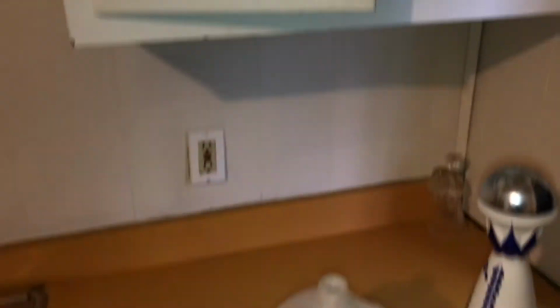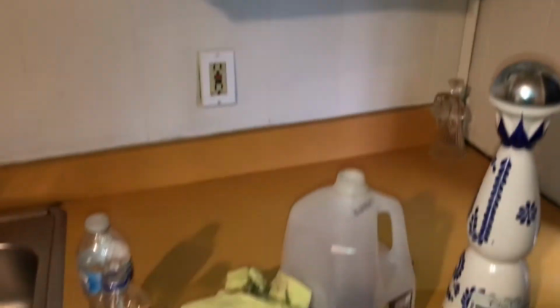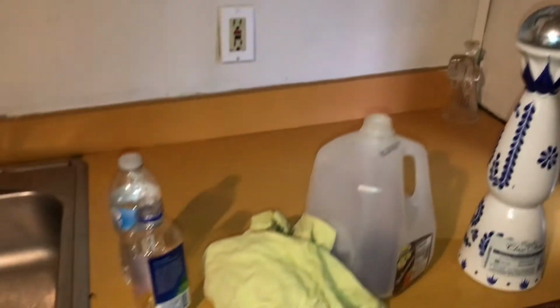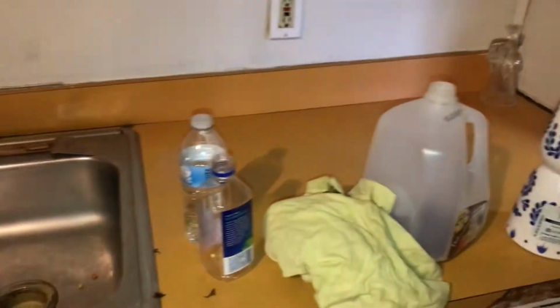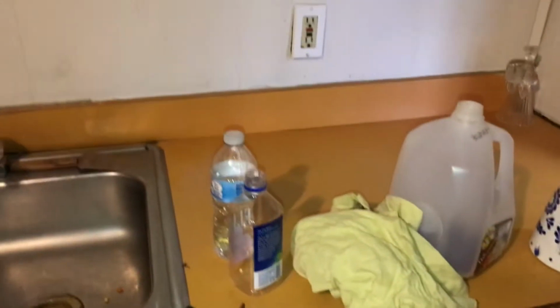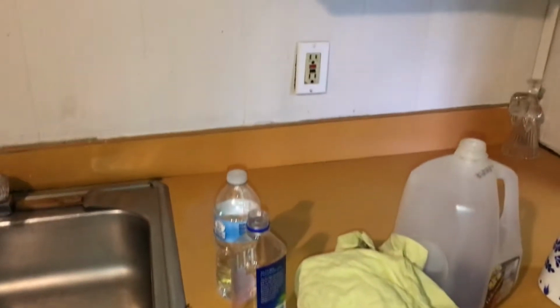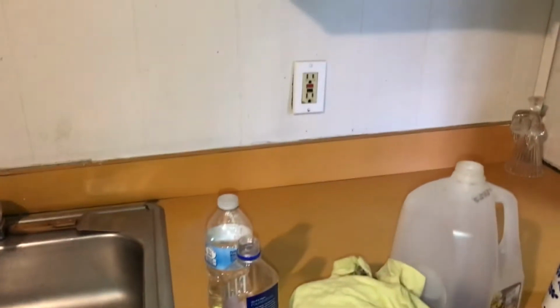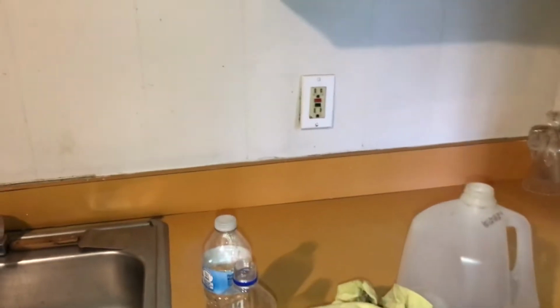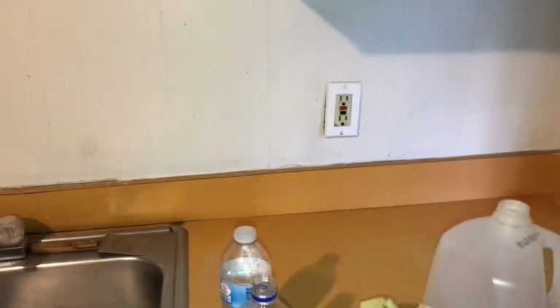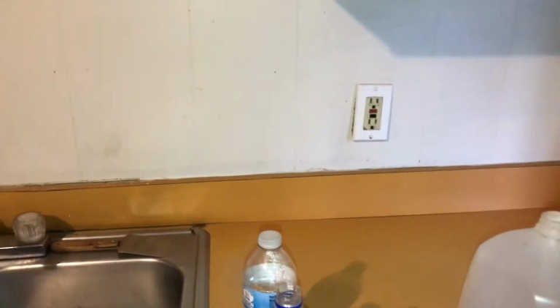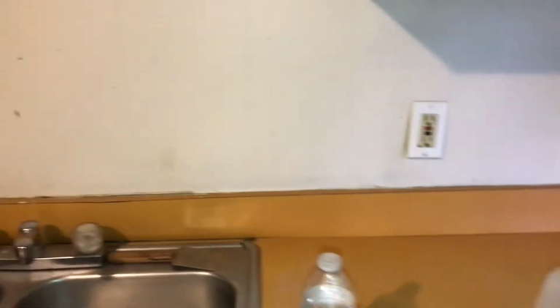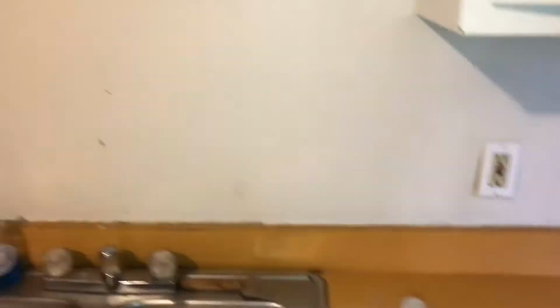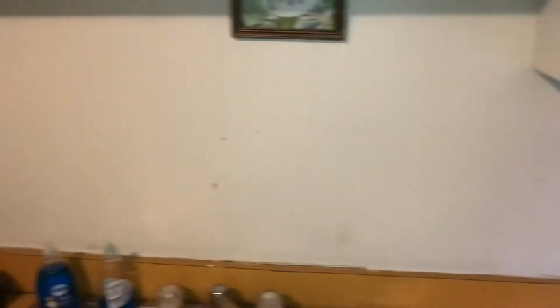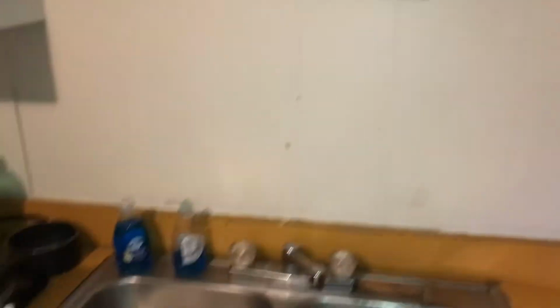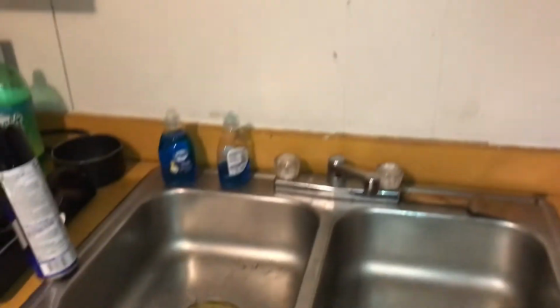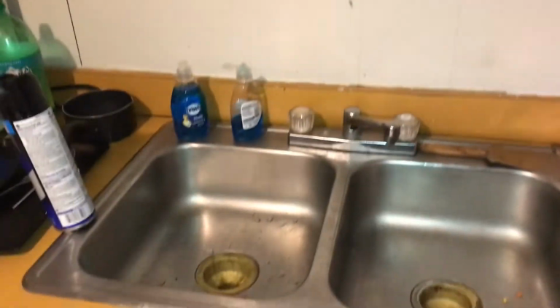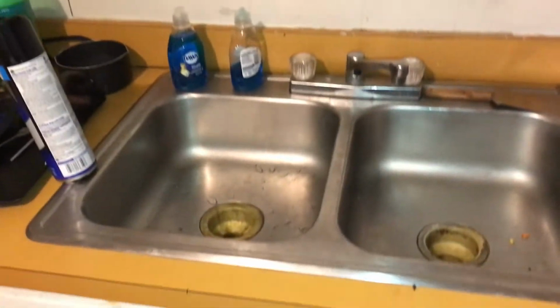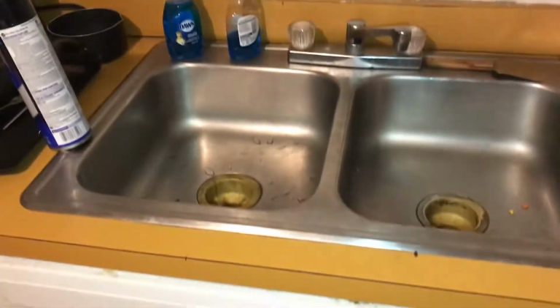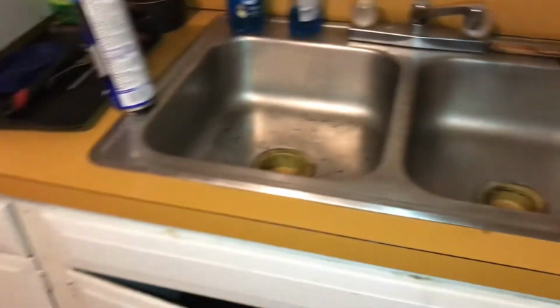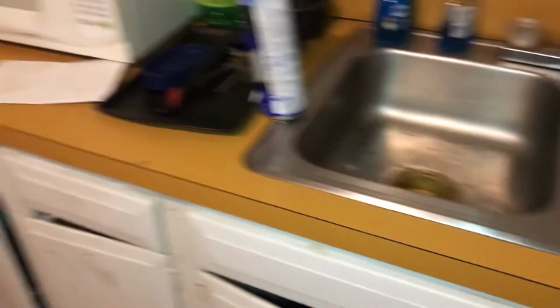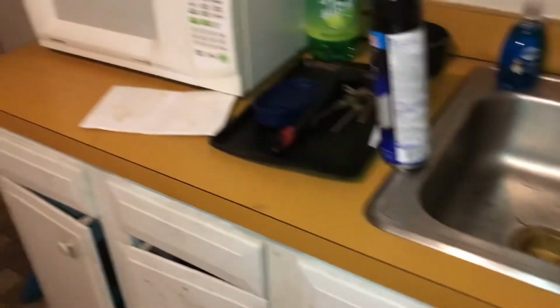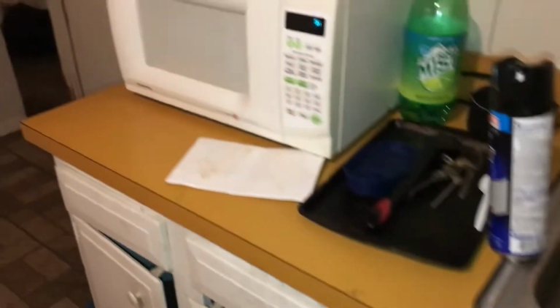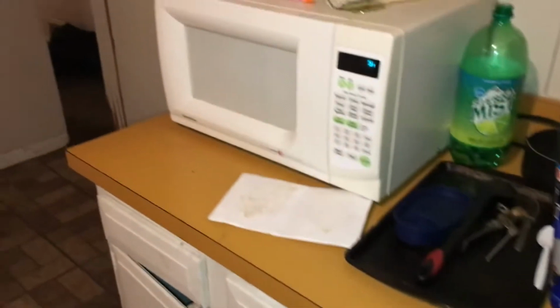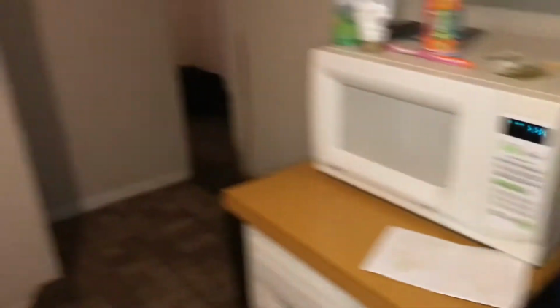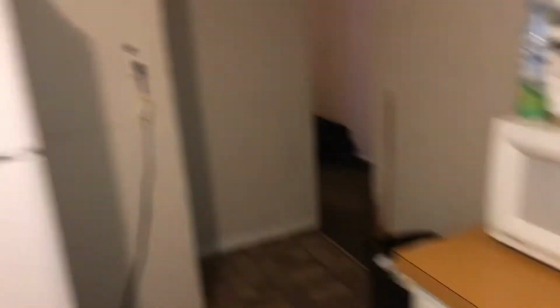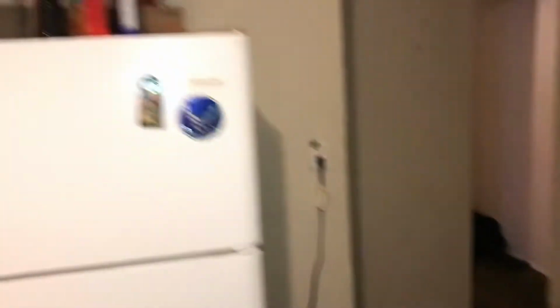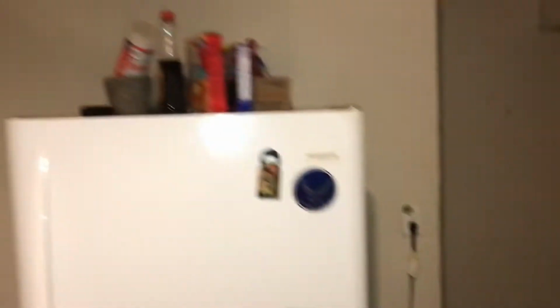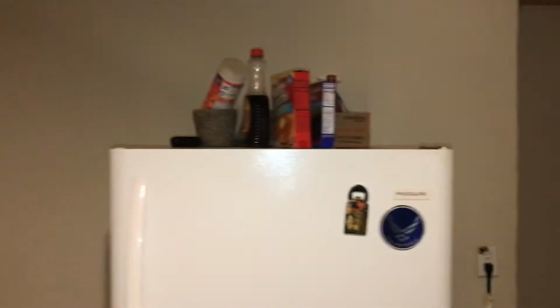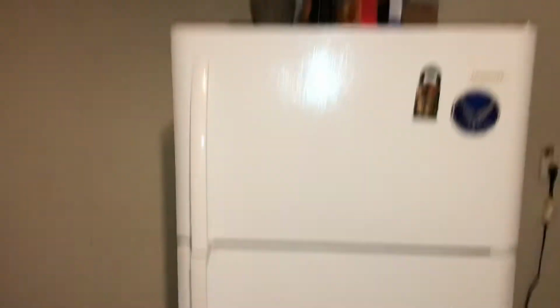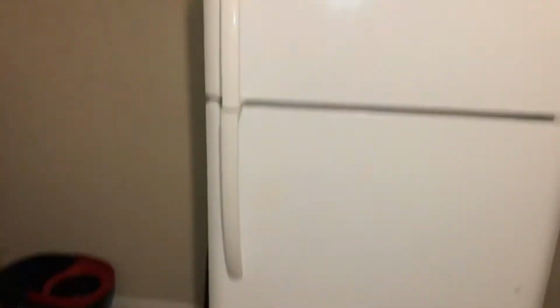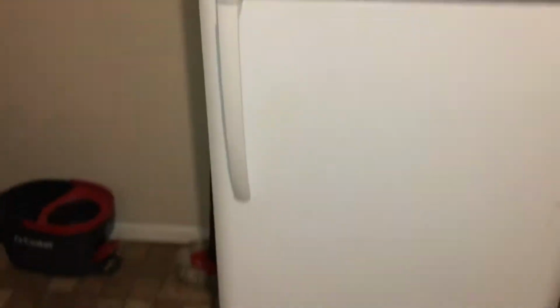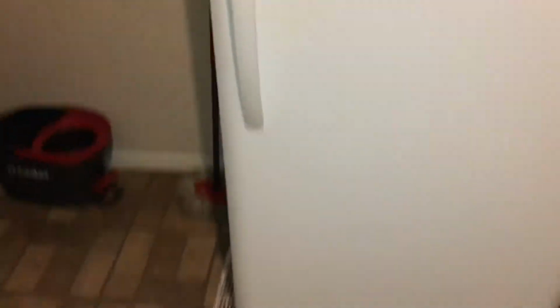Countertops need to be cleaned. All outlet covers and switches throughout the house are dirty and need to be replaced. Sink needs a good cleaning. Refrigerator needs to be cleaned — food inside and out.